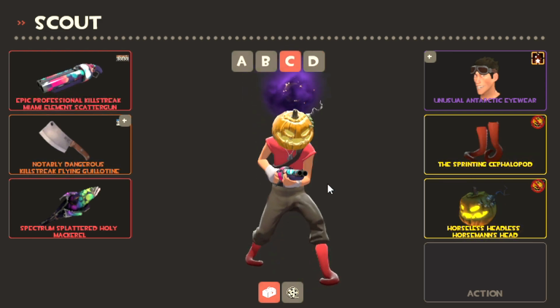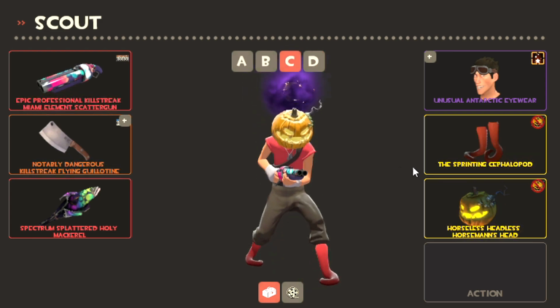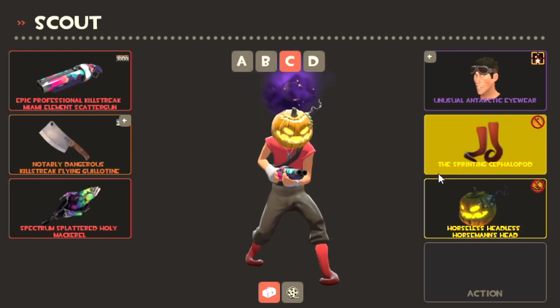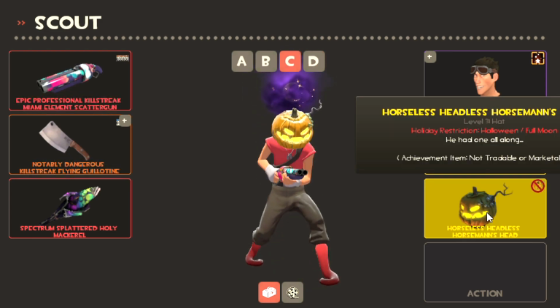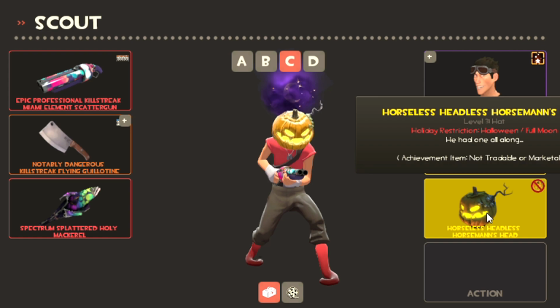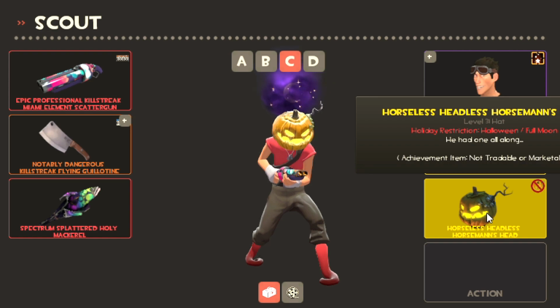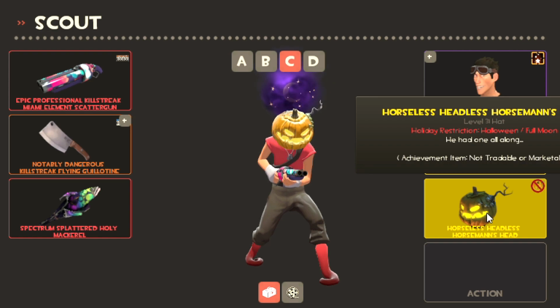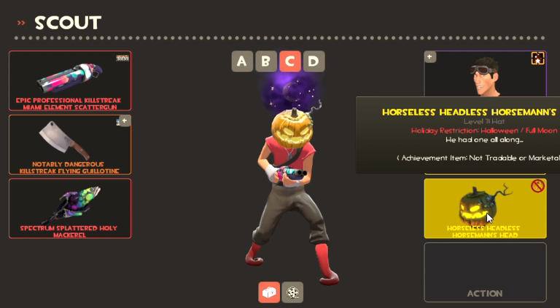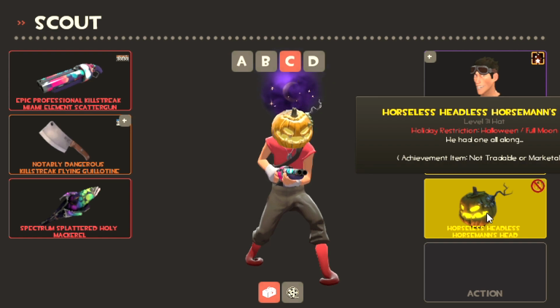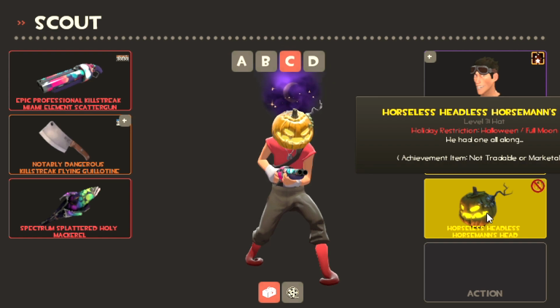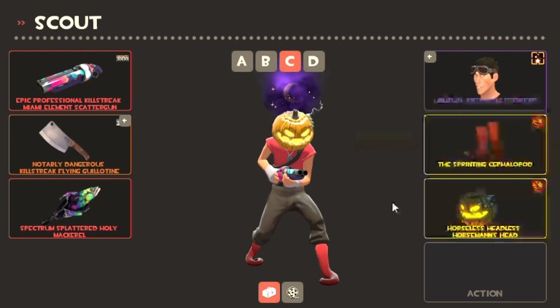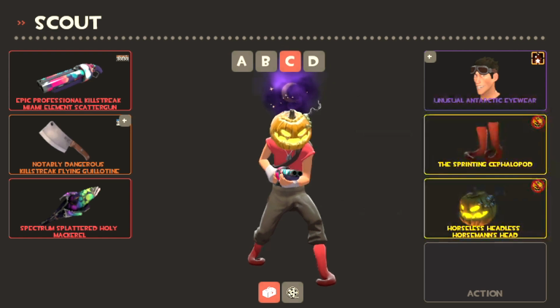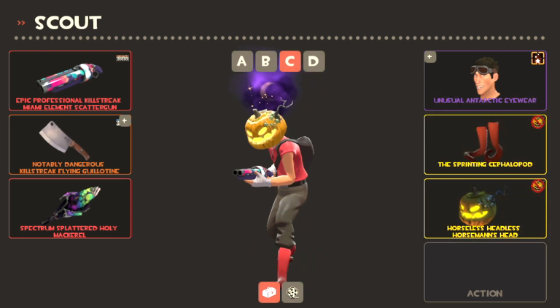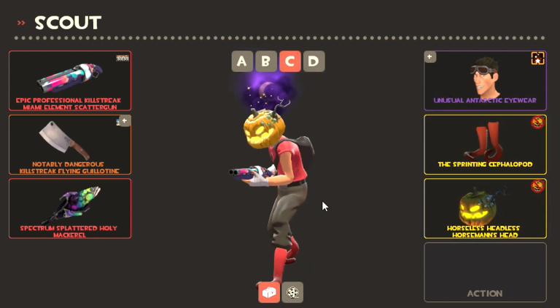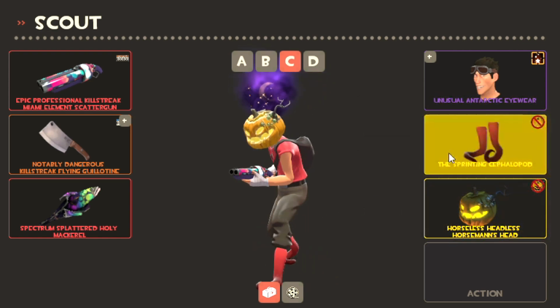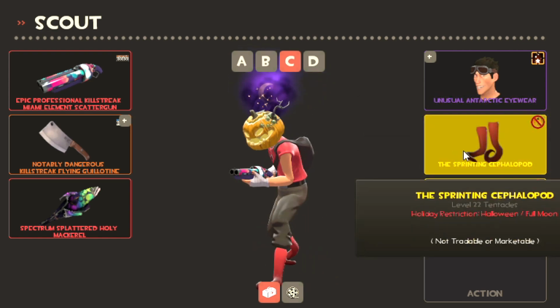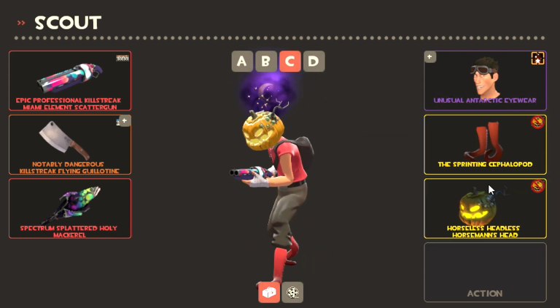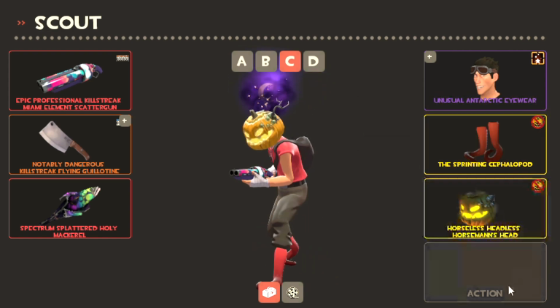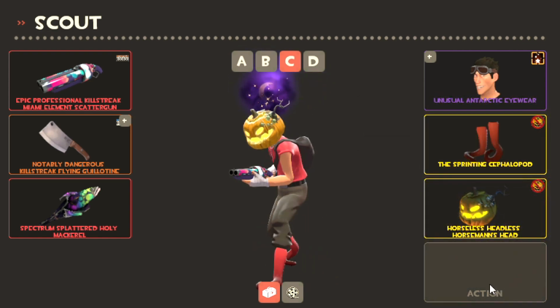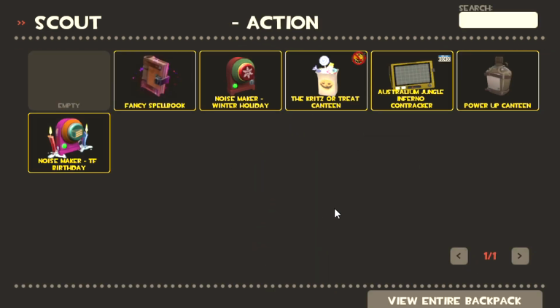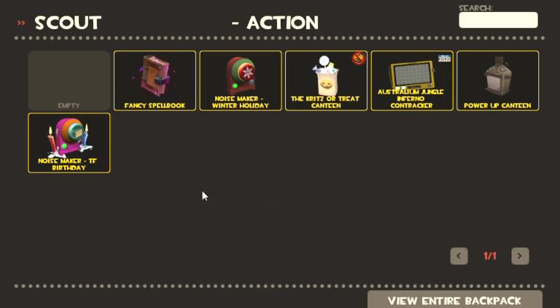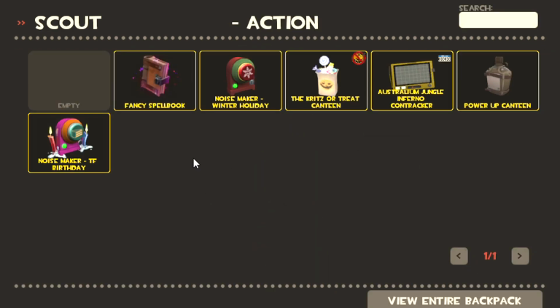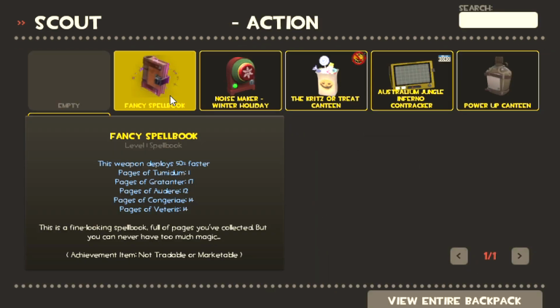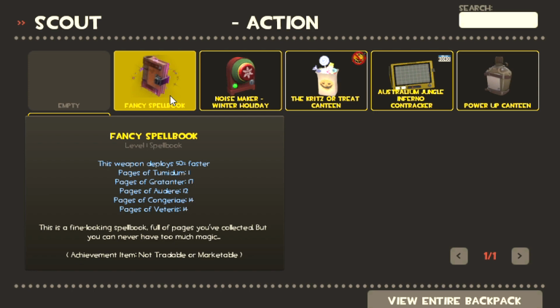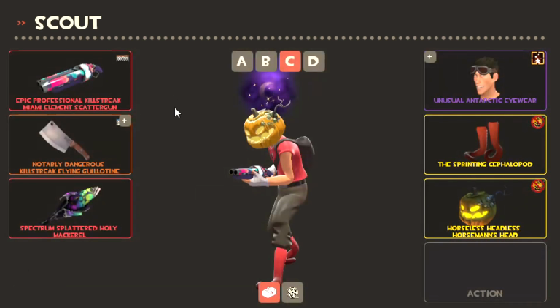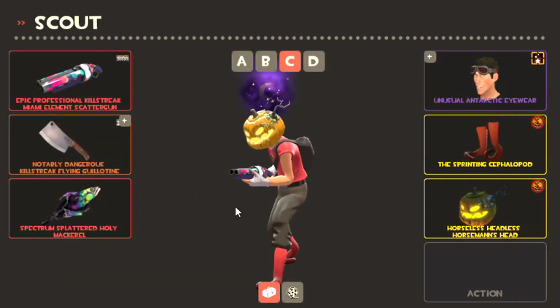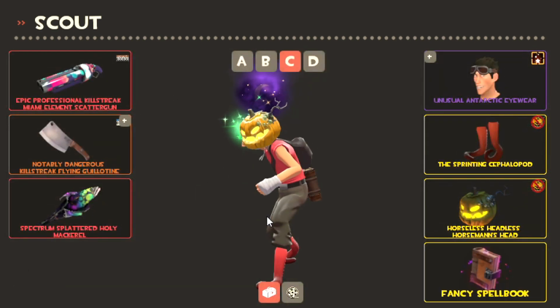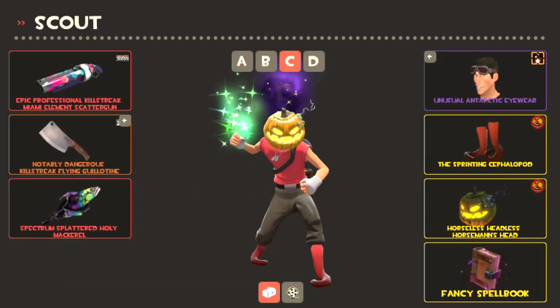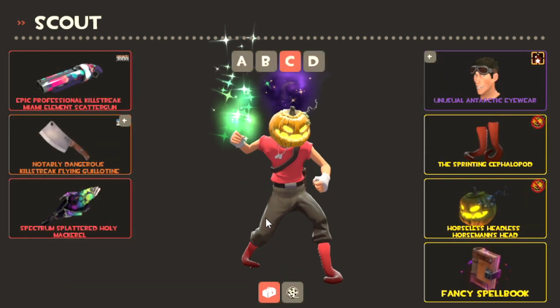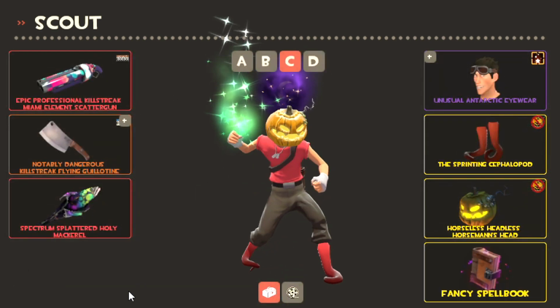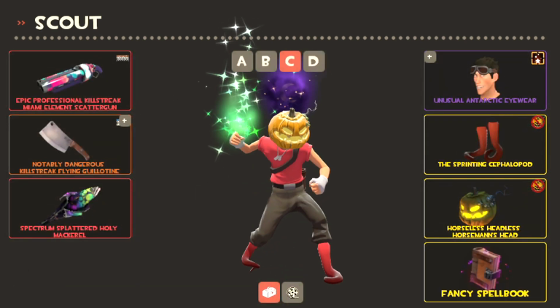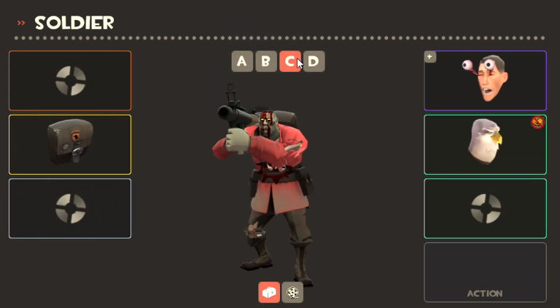For Scout I don't have a great head cosmetic so I'm just gonna run the pumpkin with my unusual effect and of course the squid legs because I love the squishing noises that they make.